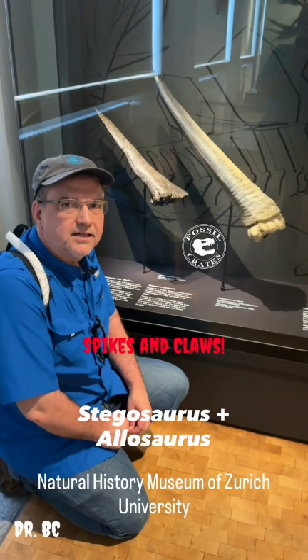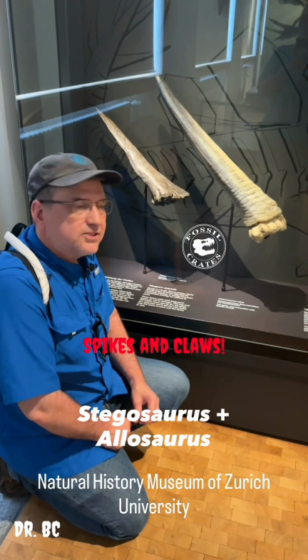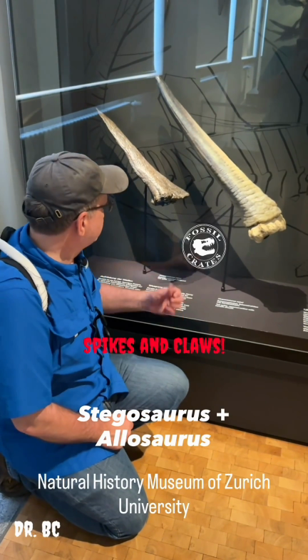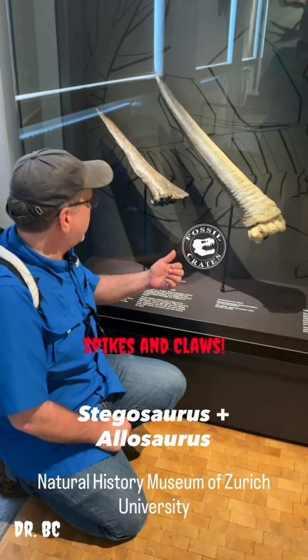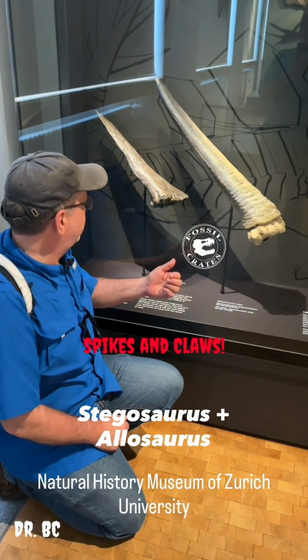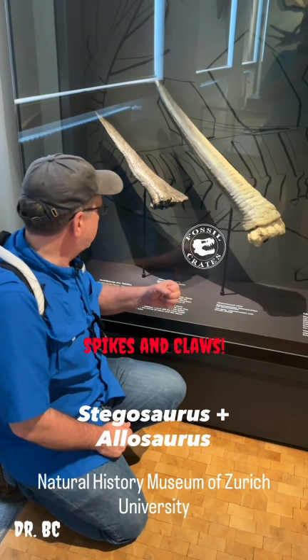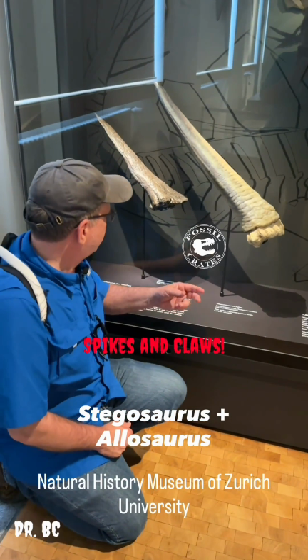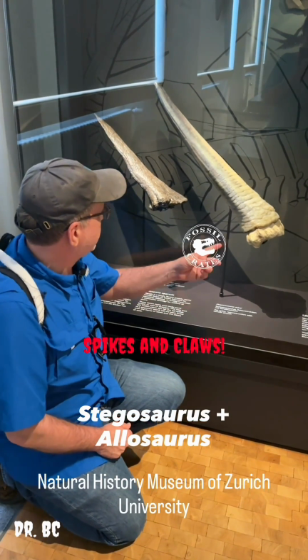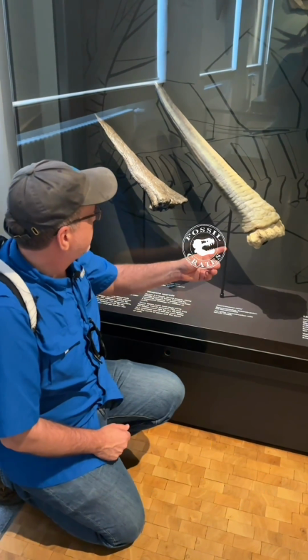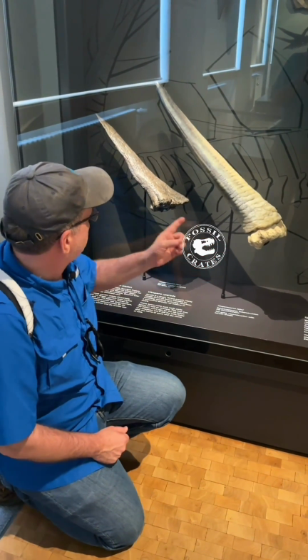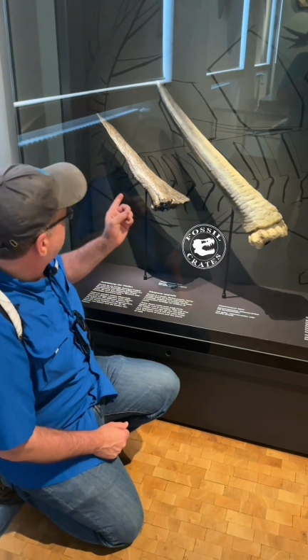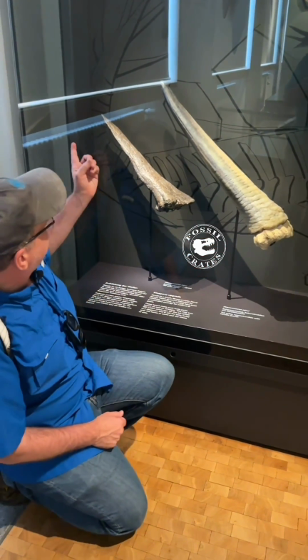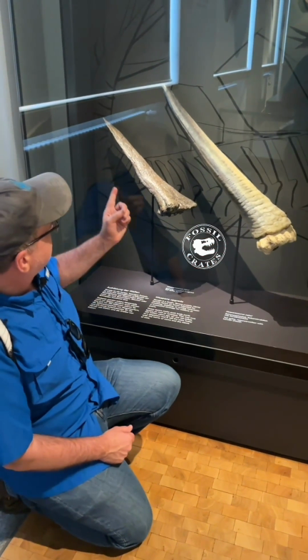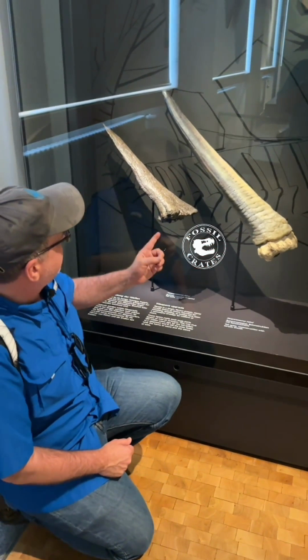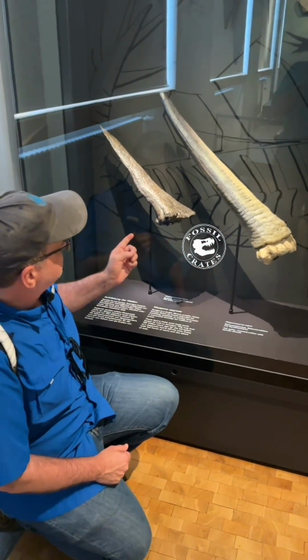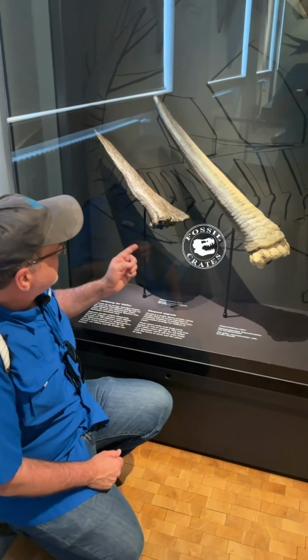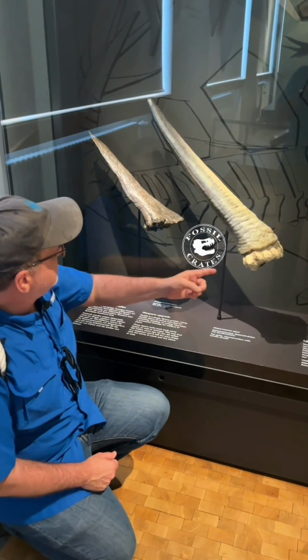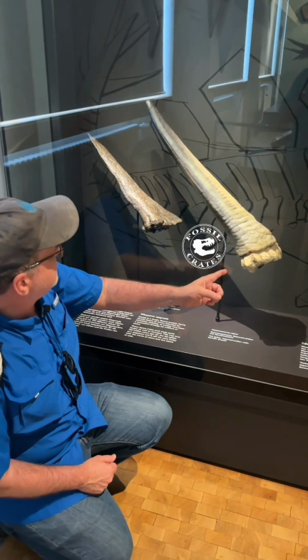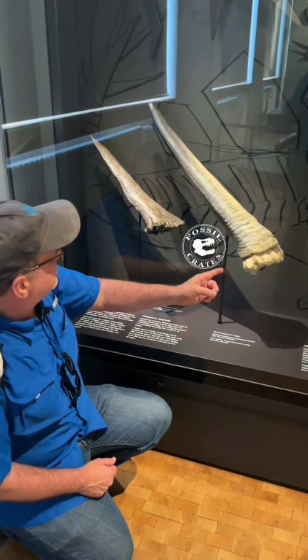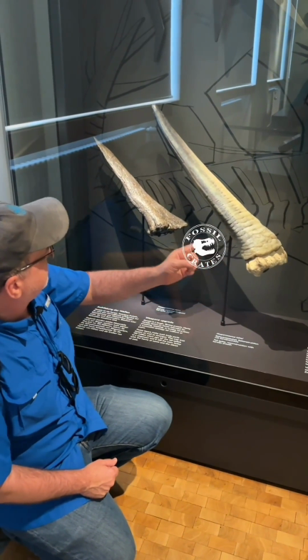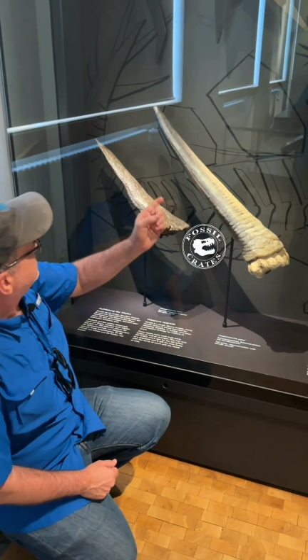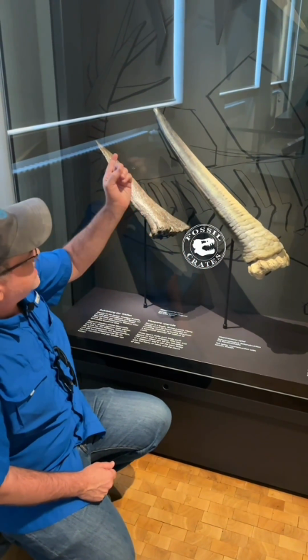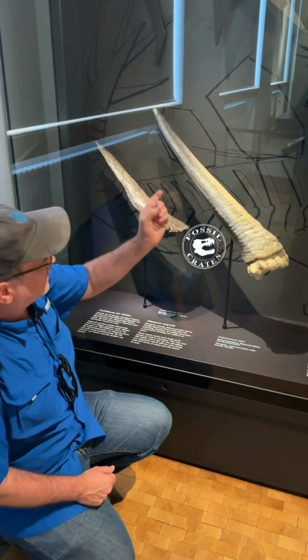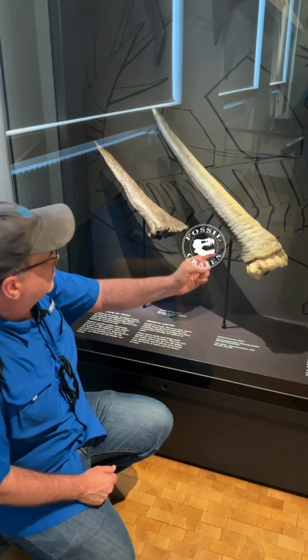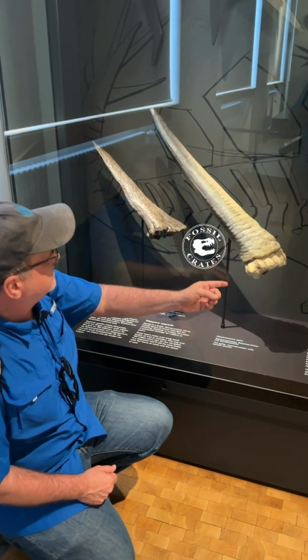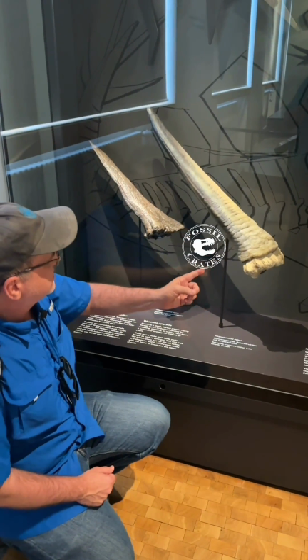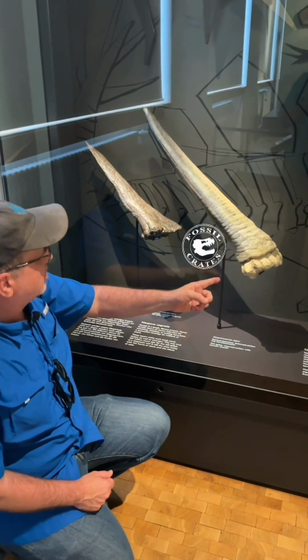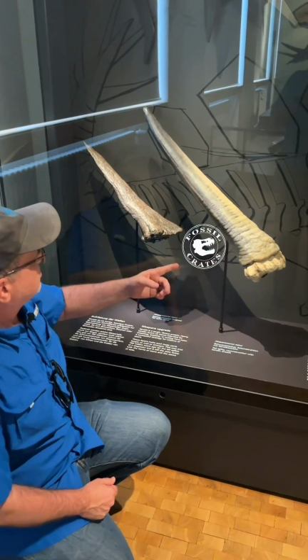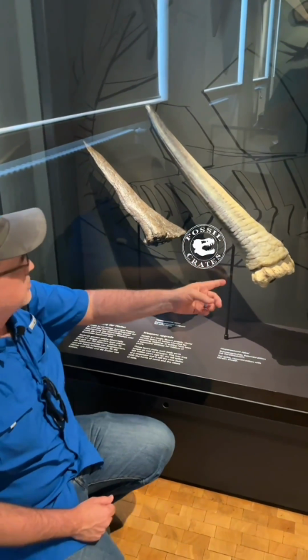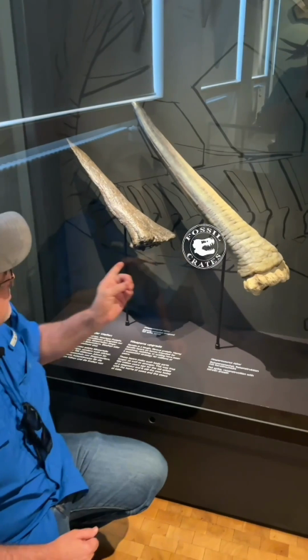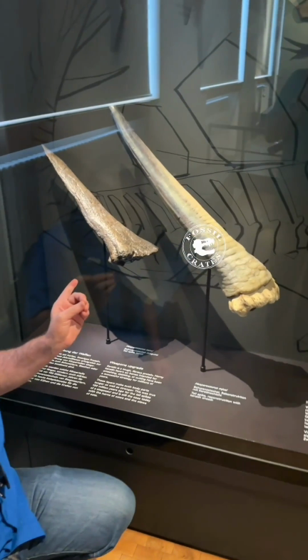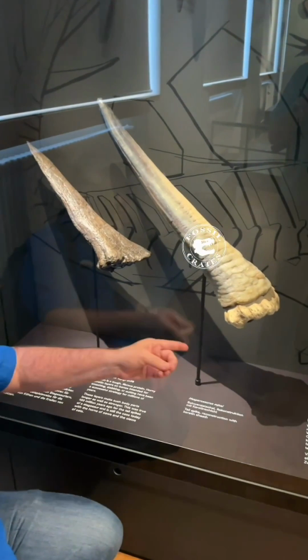These are the spikes of Victoria. What they've done is they've taken a cast and then made a keratinous sheath to go over it — the largest one, which is in front of the smaller one.